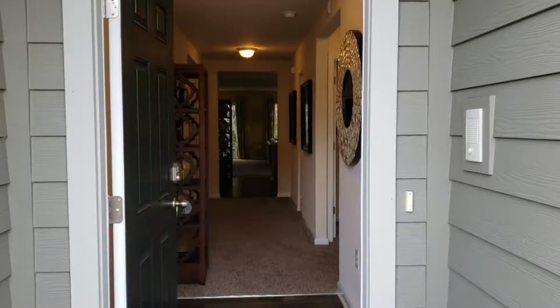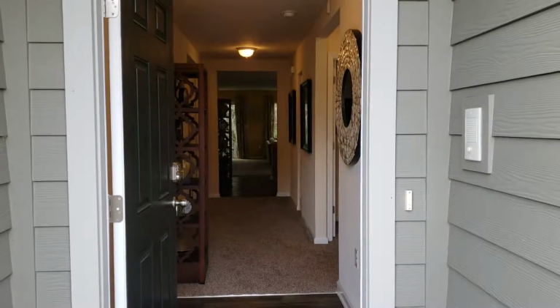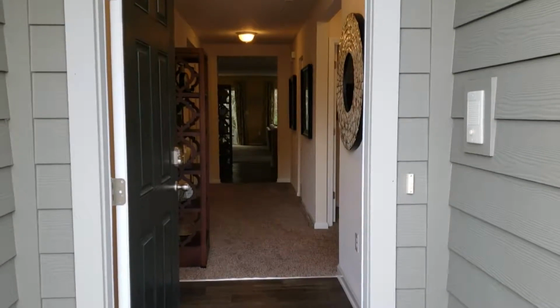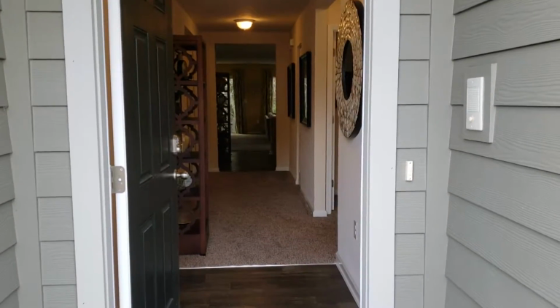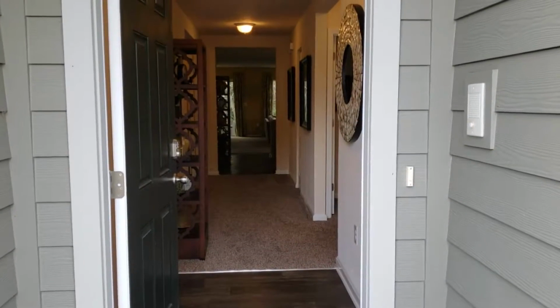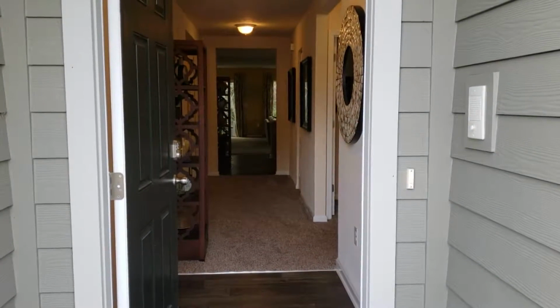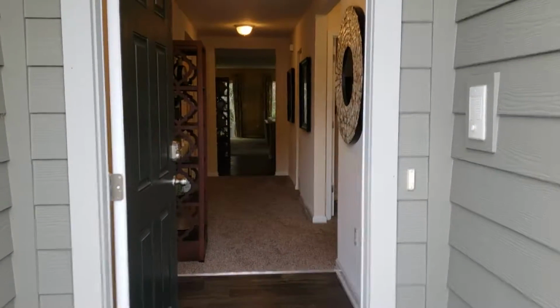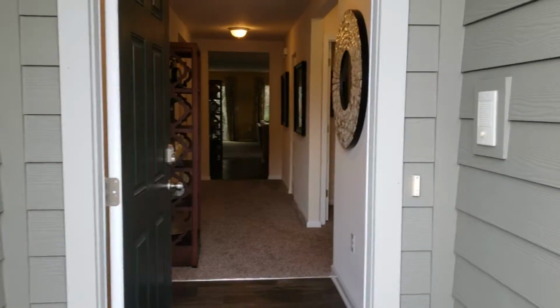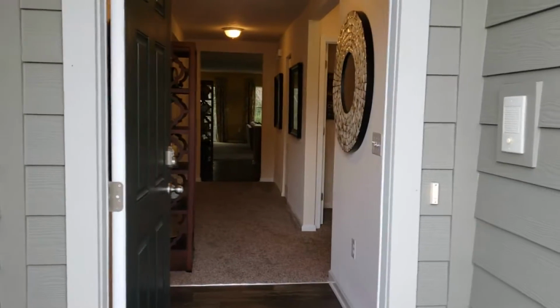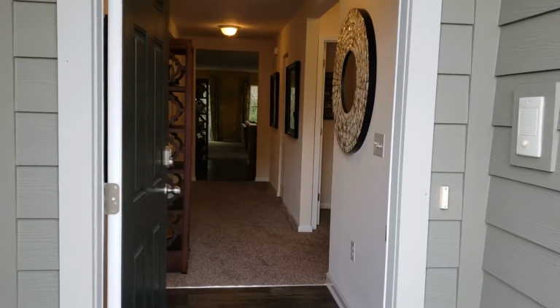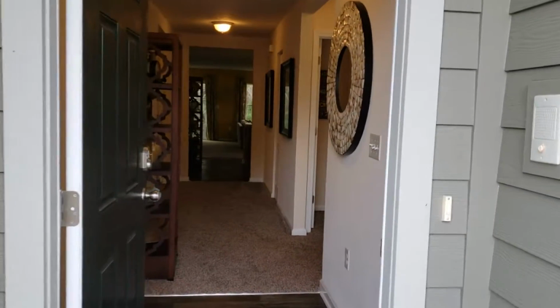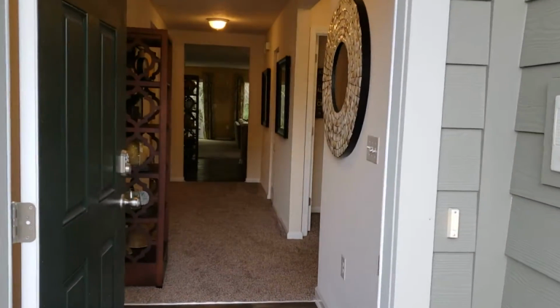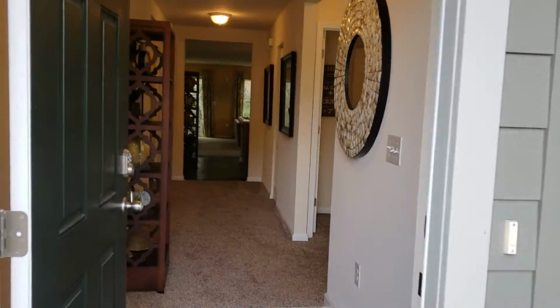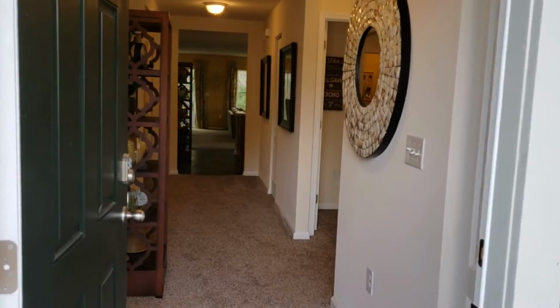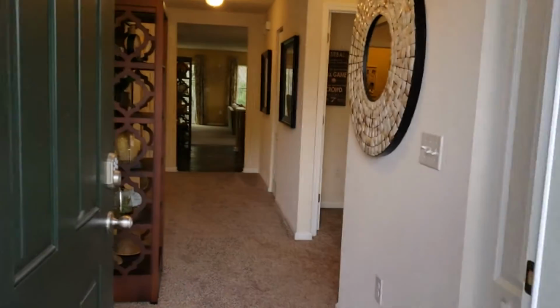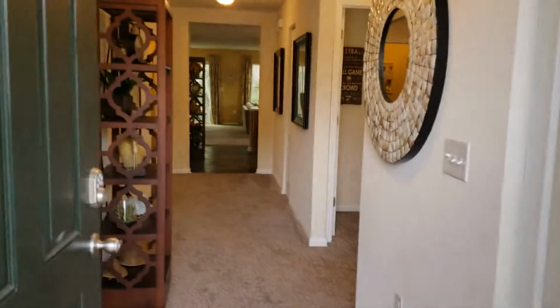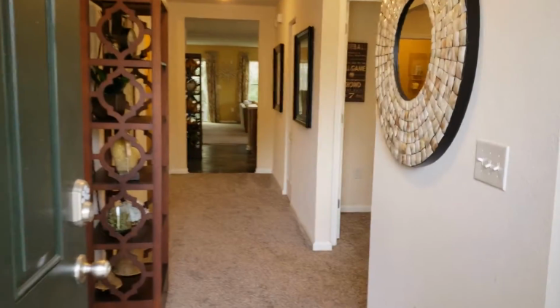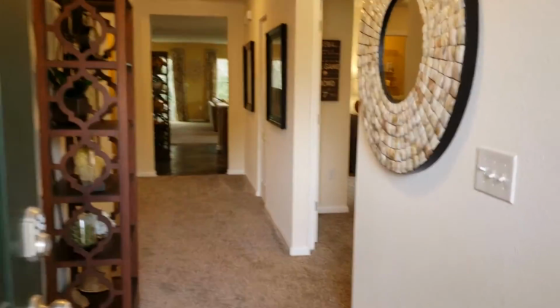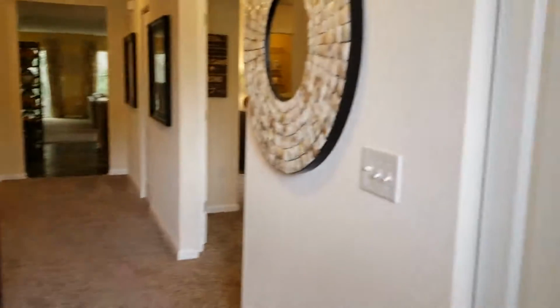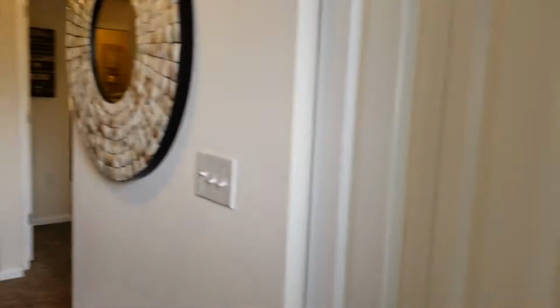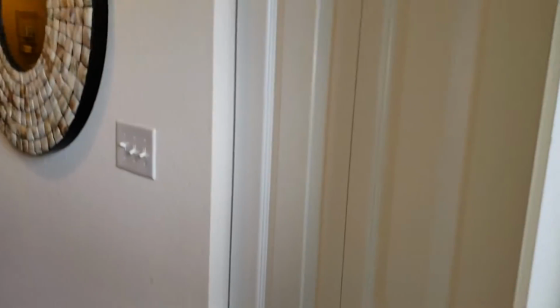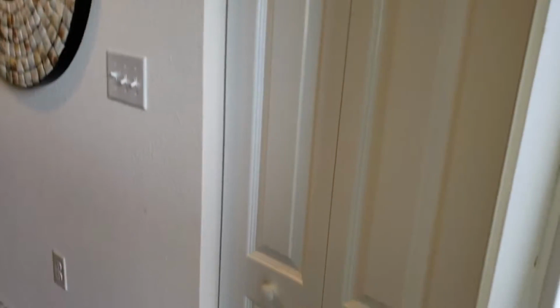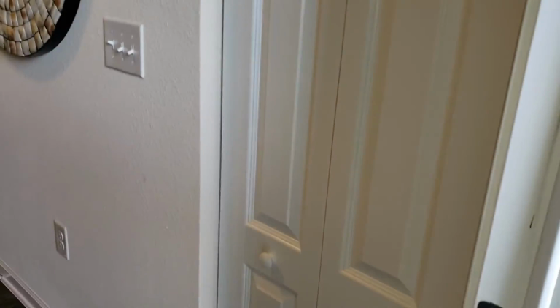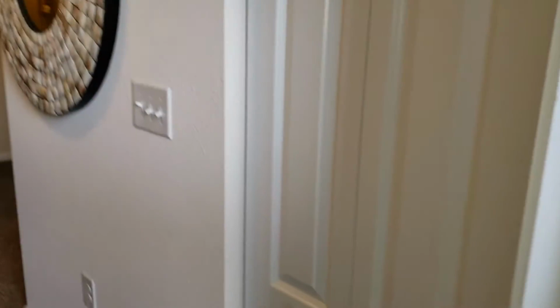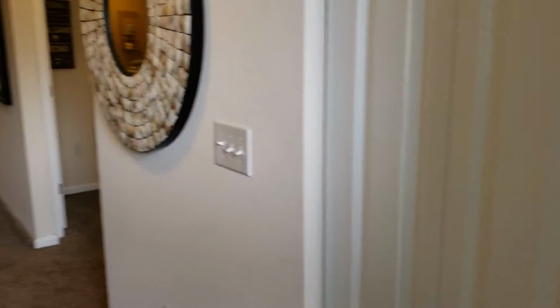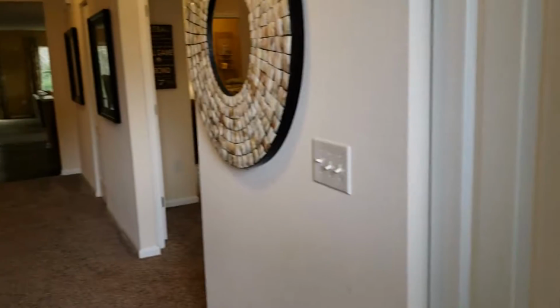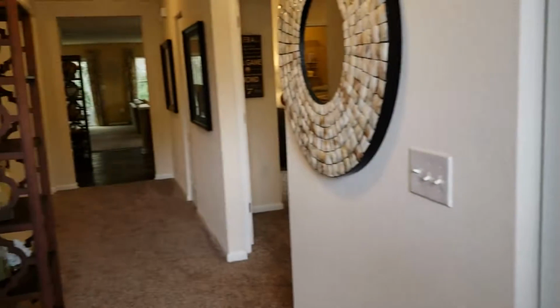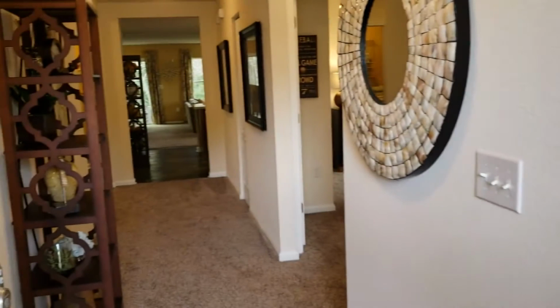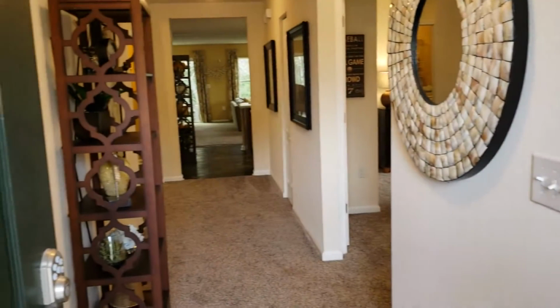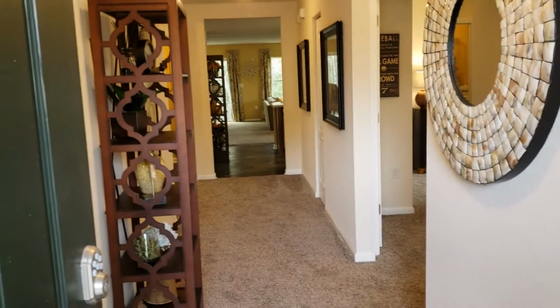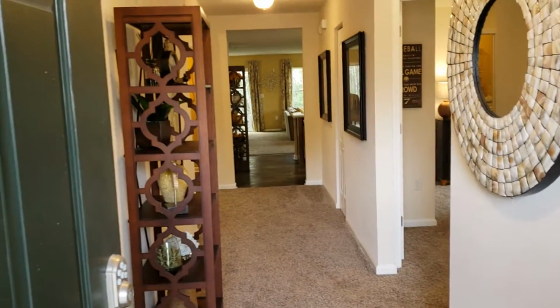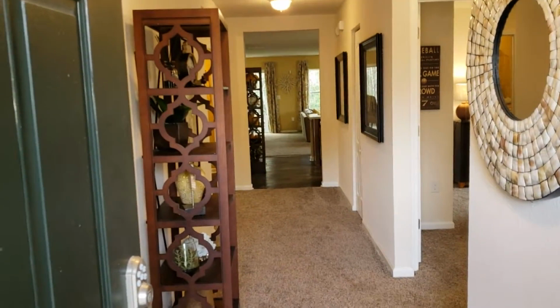Hi everybody, this is Charles Gauldin. I'm coming to you from the northeast side. This is the 1,800 square foot home.